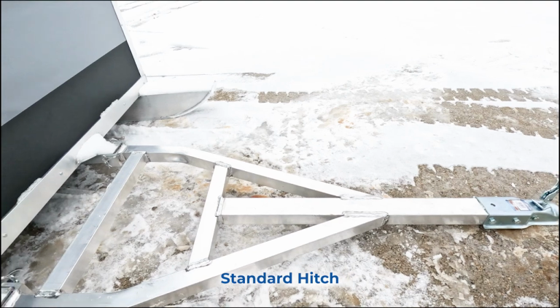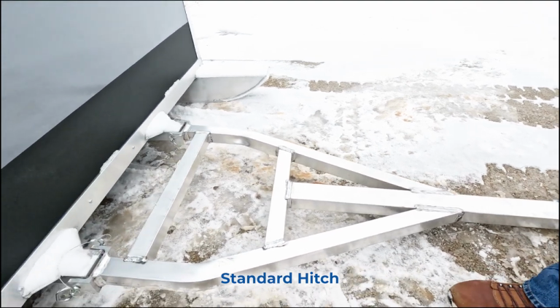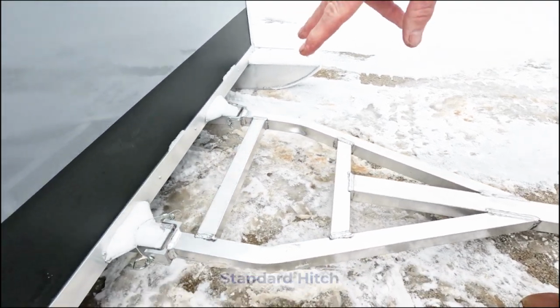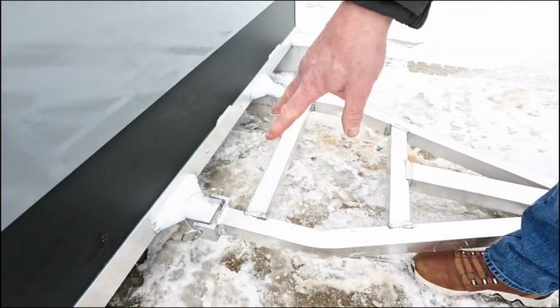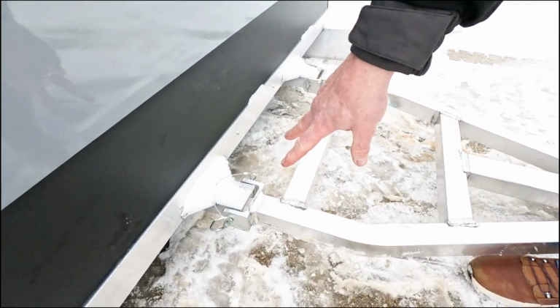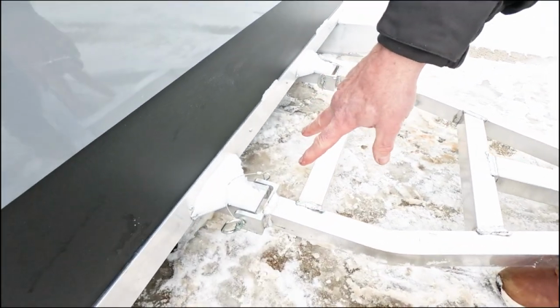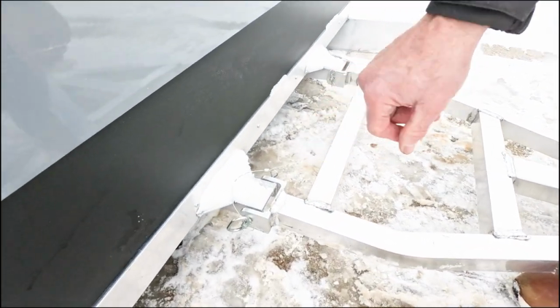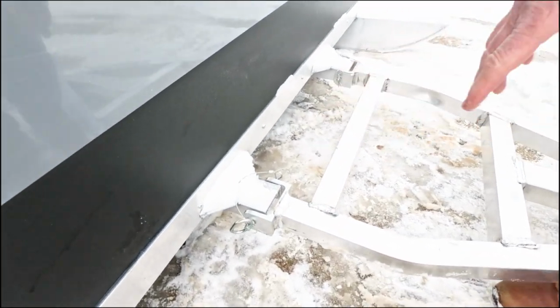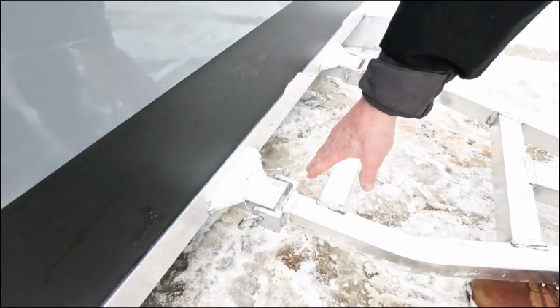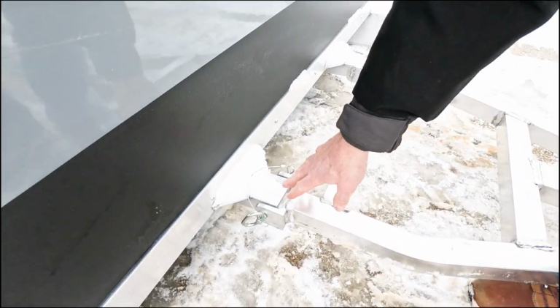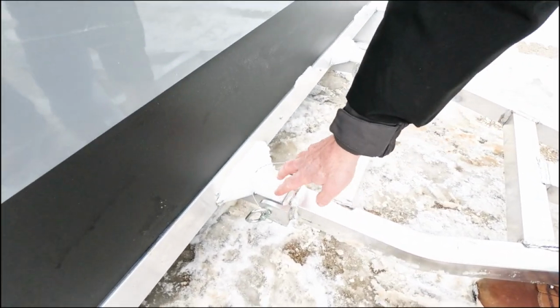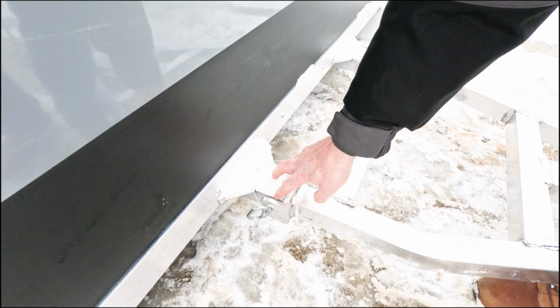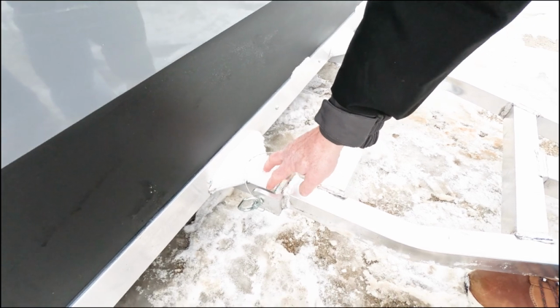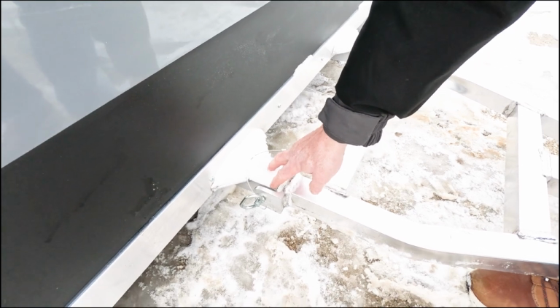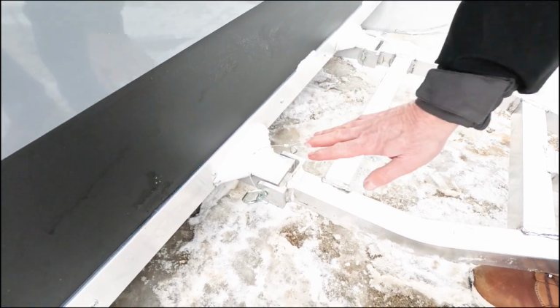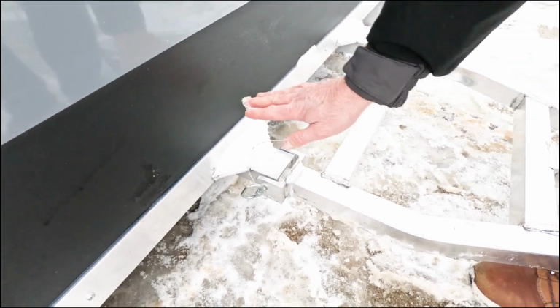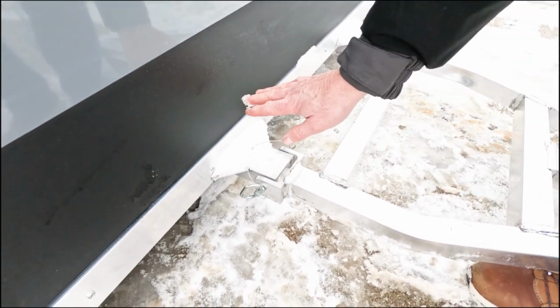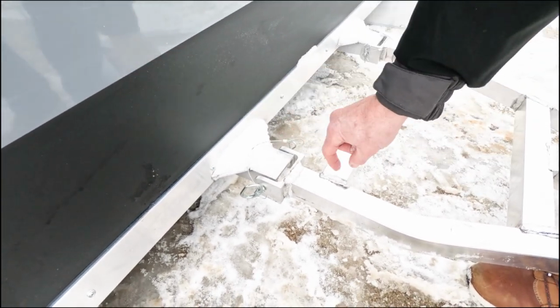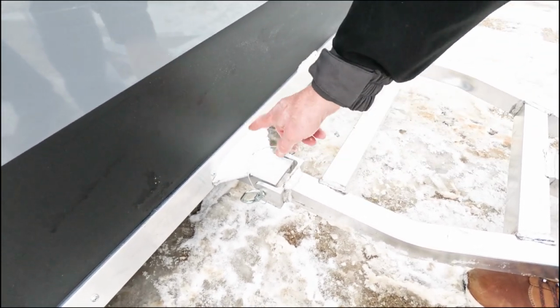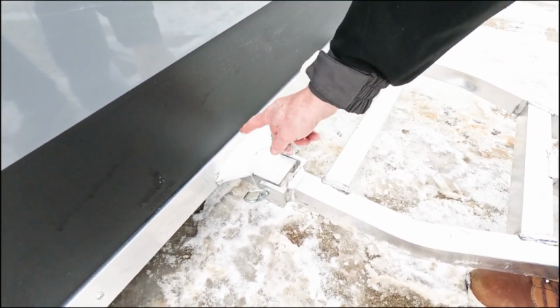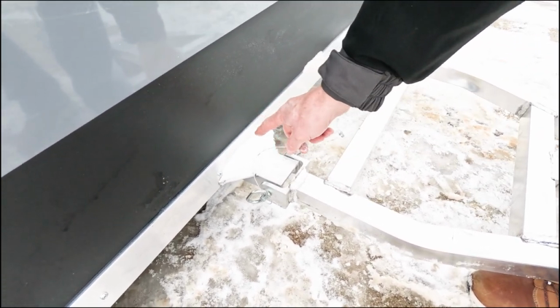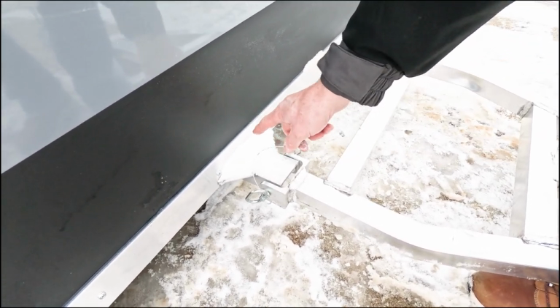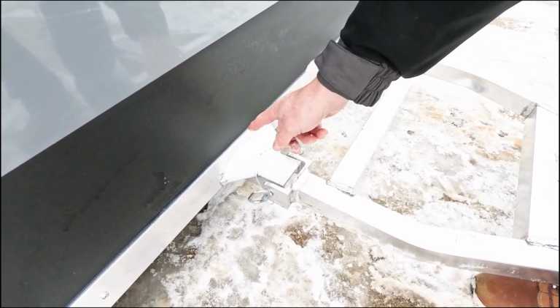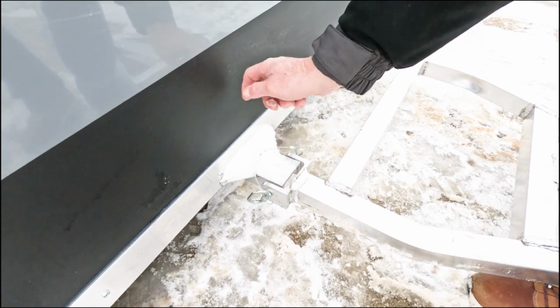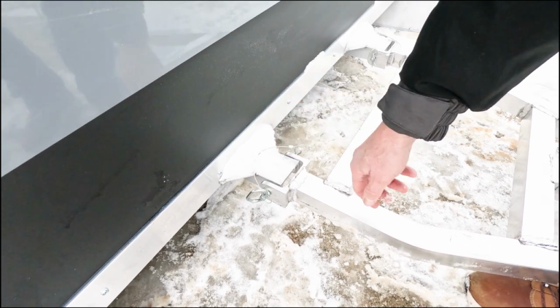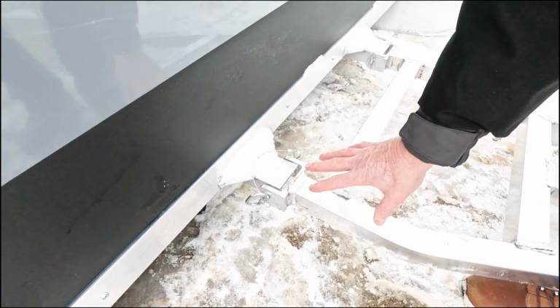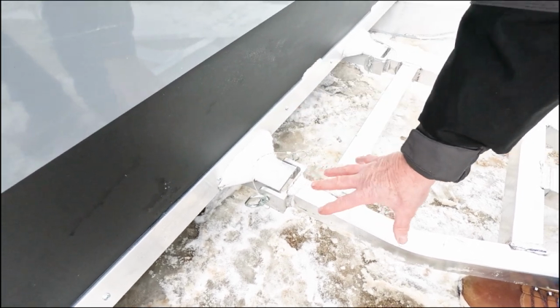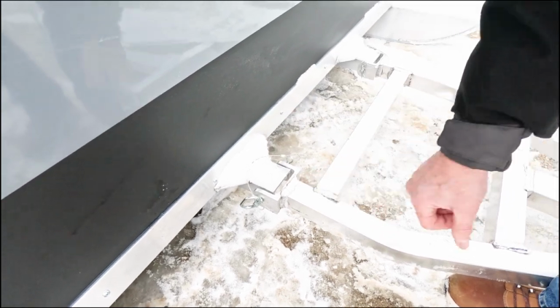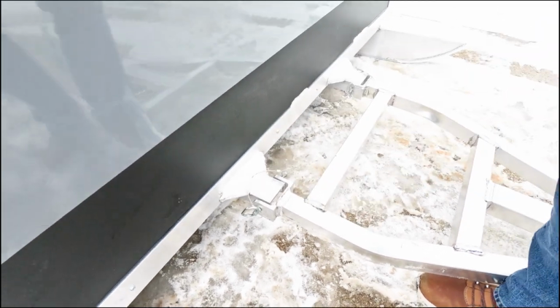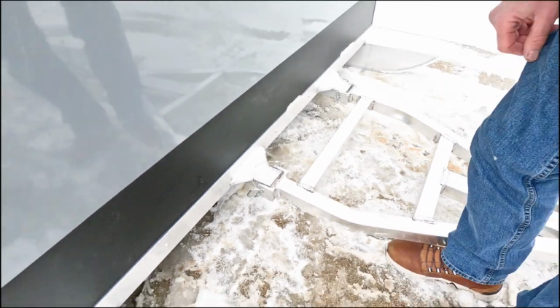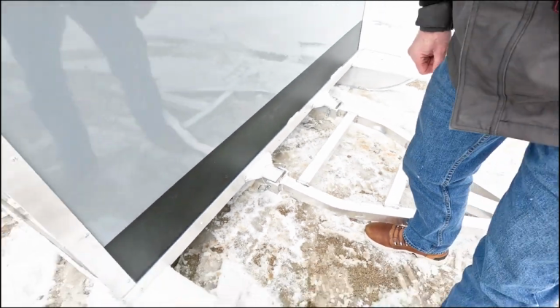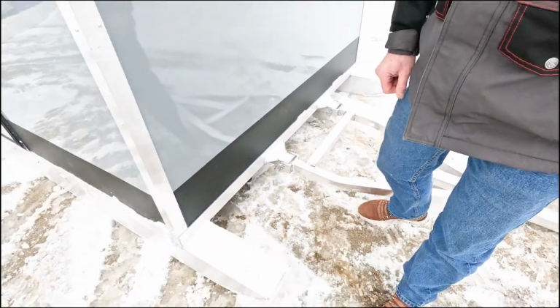The hitch is attached with clevis pins here, and I want you to notice that the C-channel runs all the way through the unit. It's not just an eye bolt screwed in there that can get pulled out, so it's very strong for pulling across the ice.